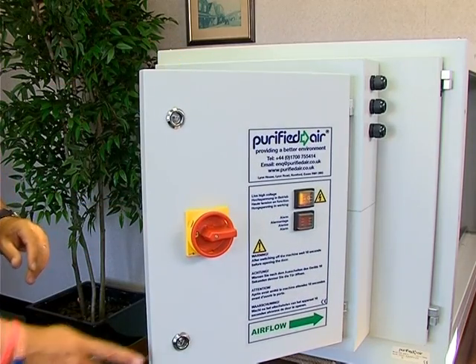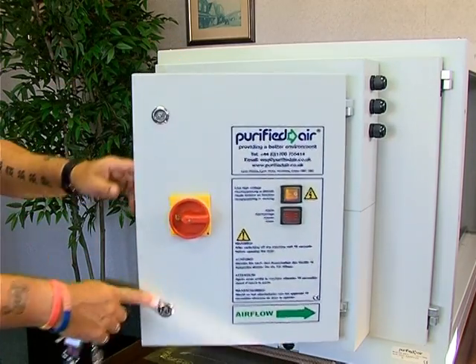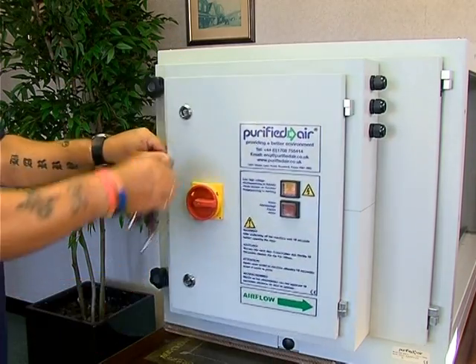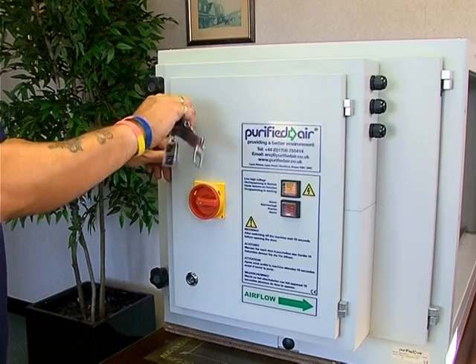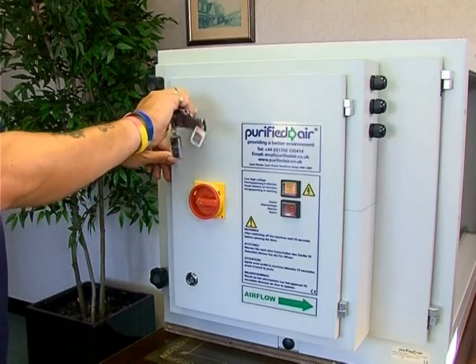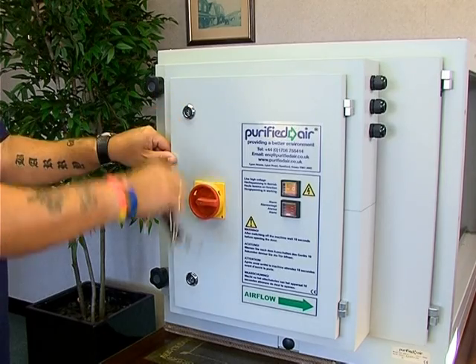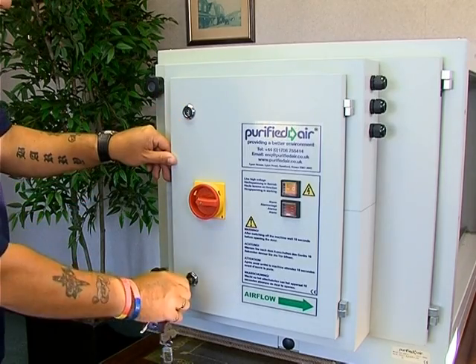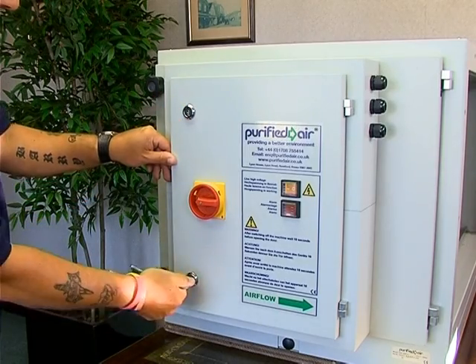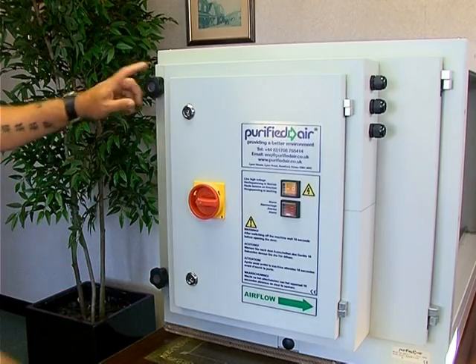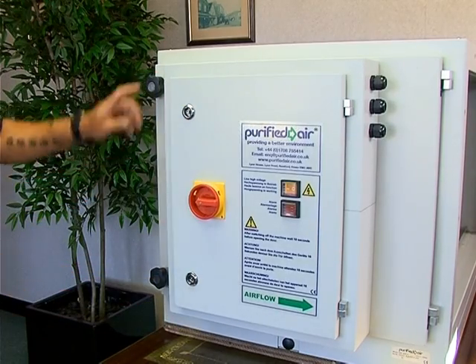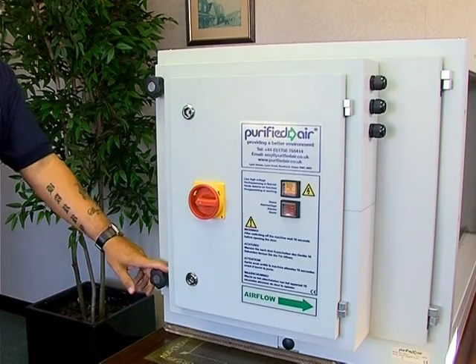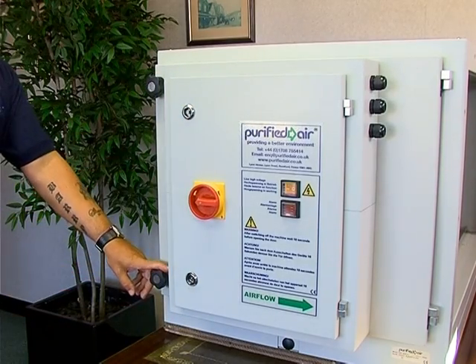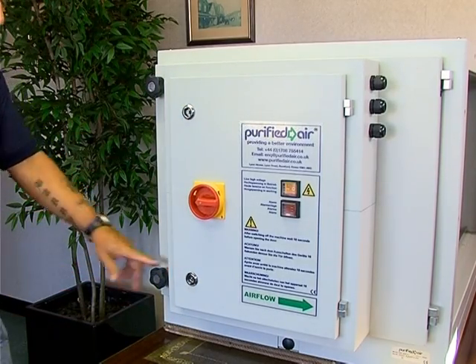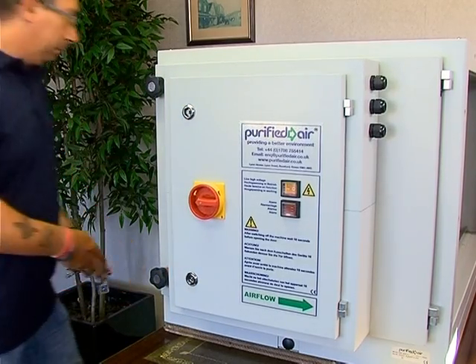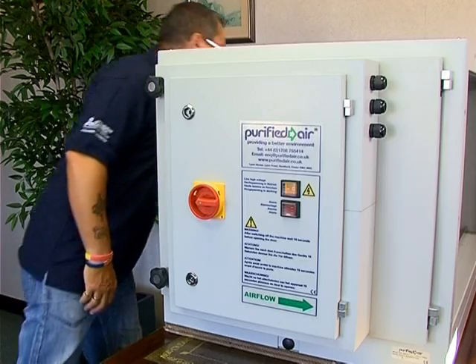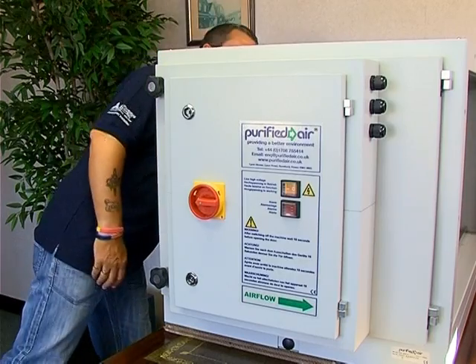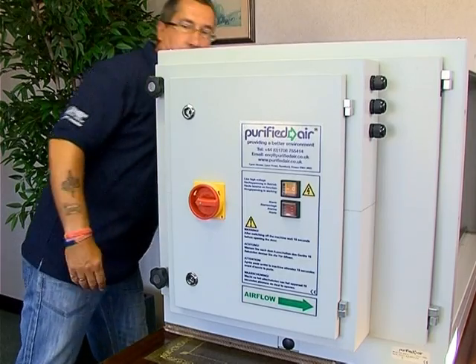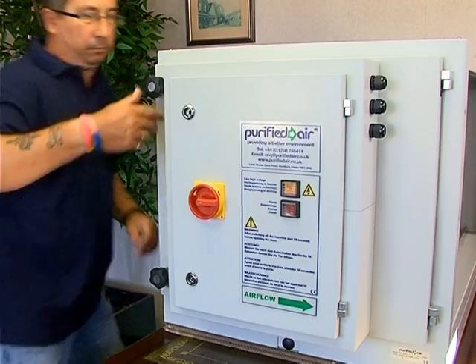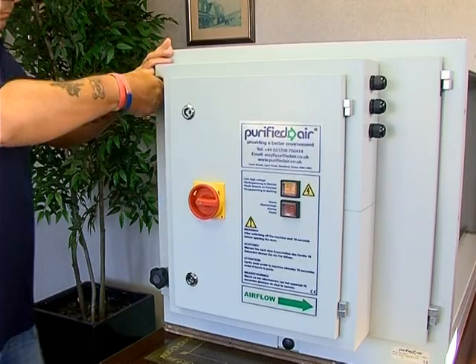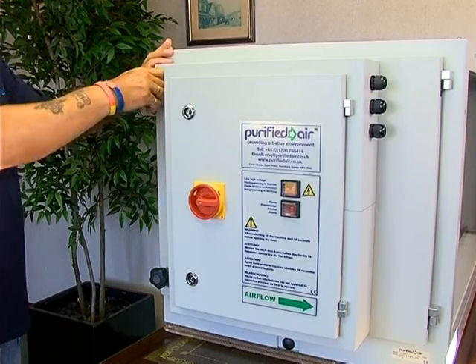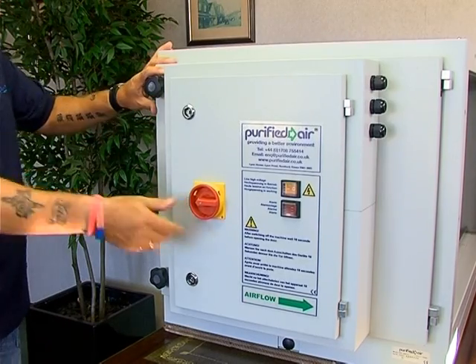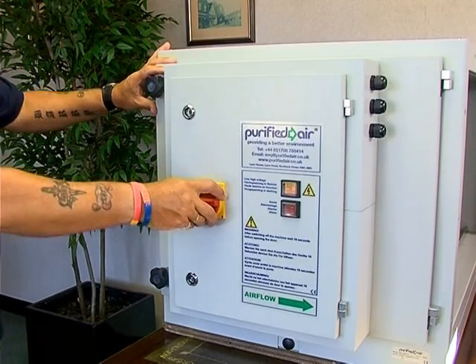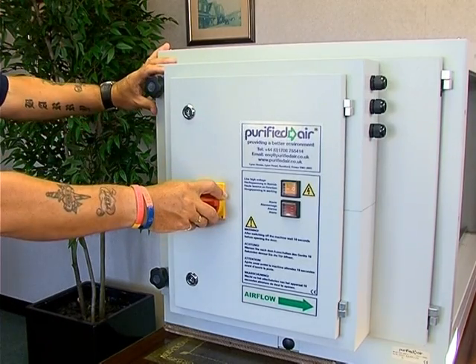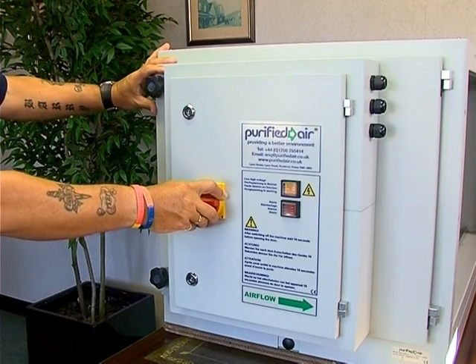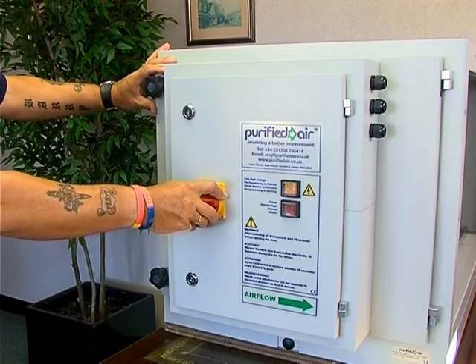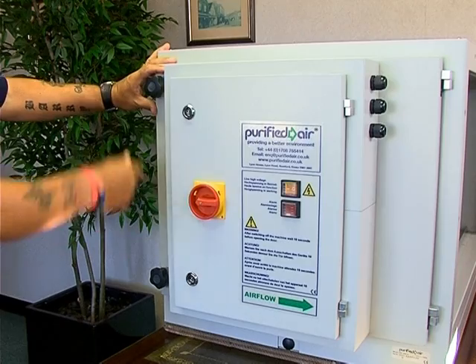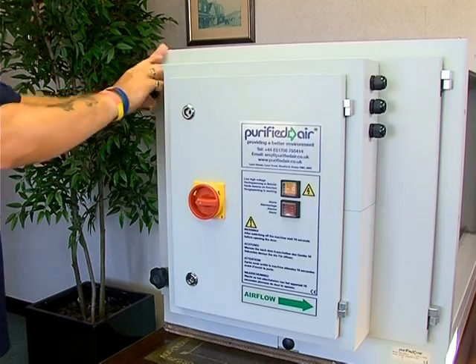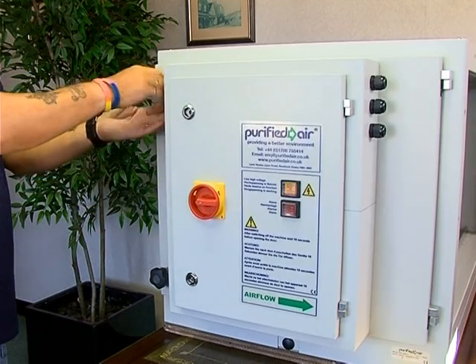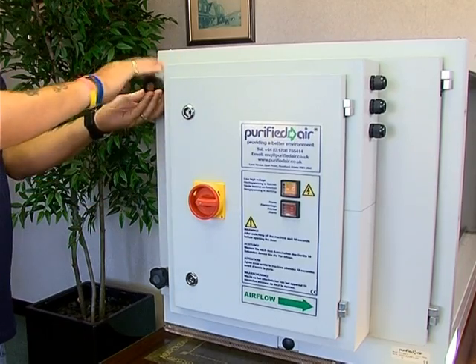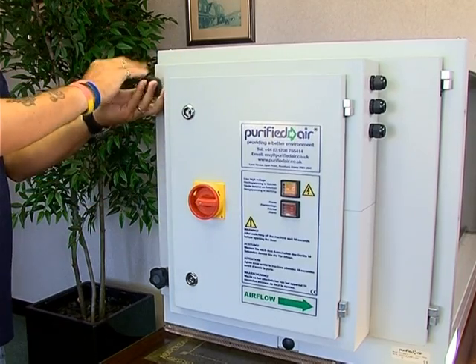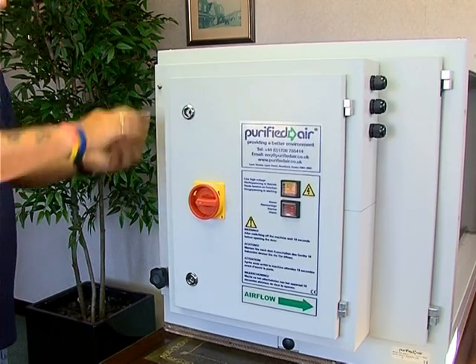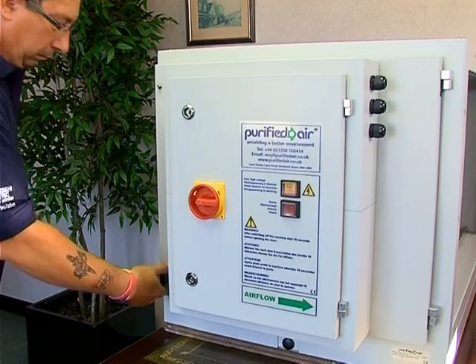The door to the filter components is hinged and secured by two compression locks. To open this door and access the internal components, first isolate the unit electrically and then simply unscrew the star knobs.